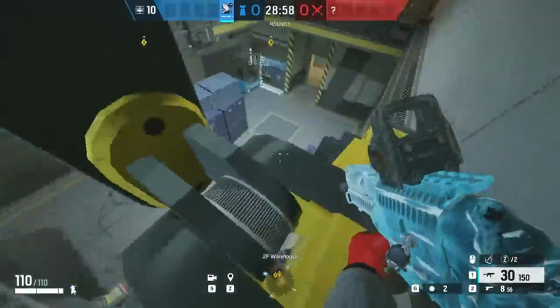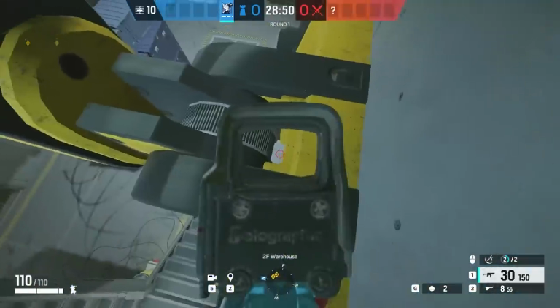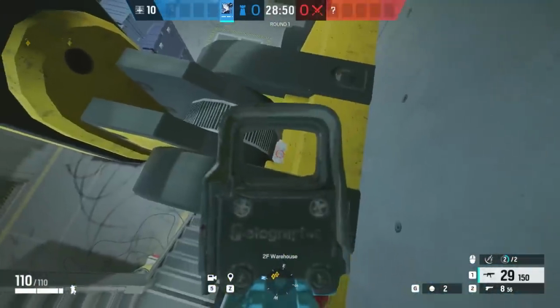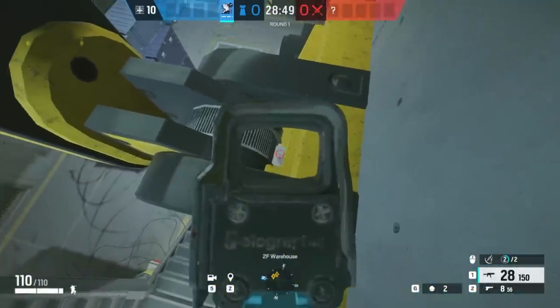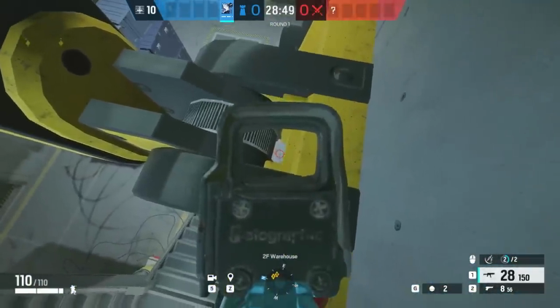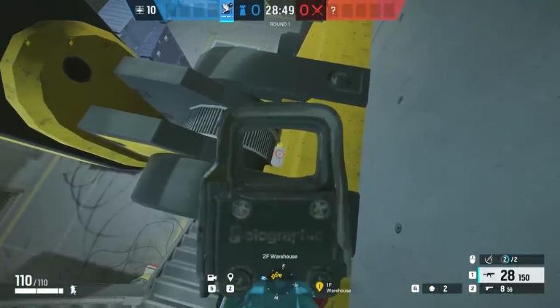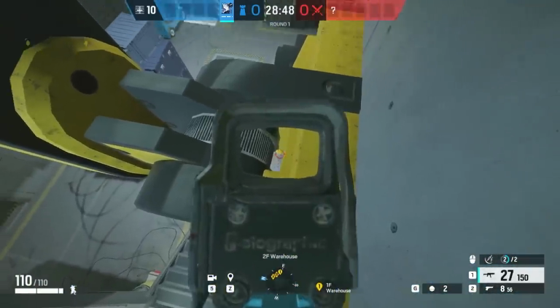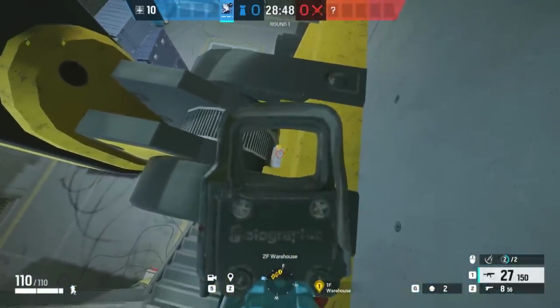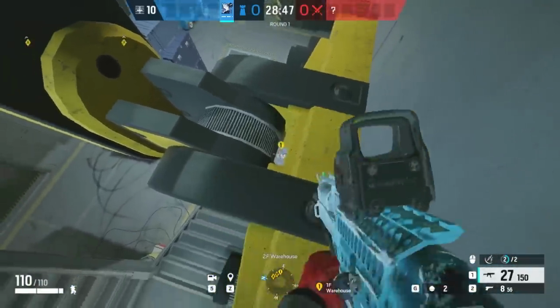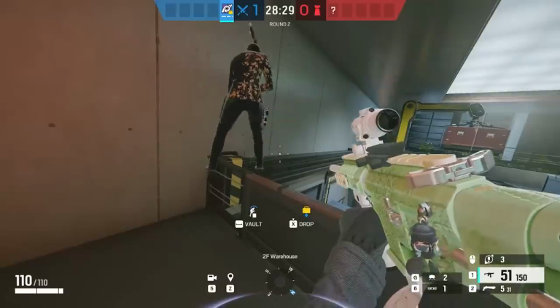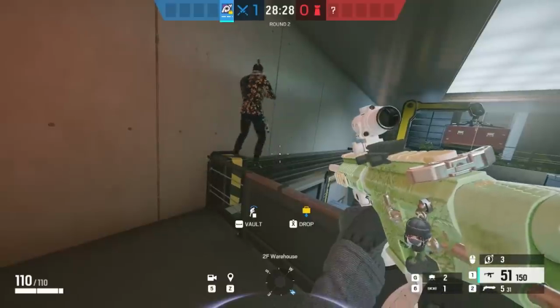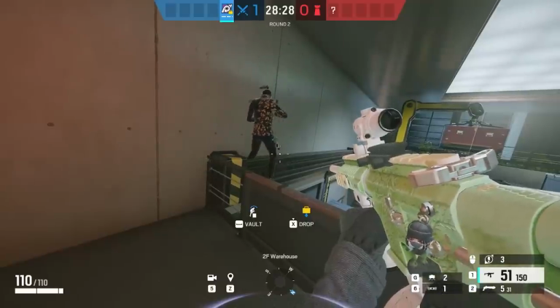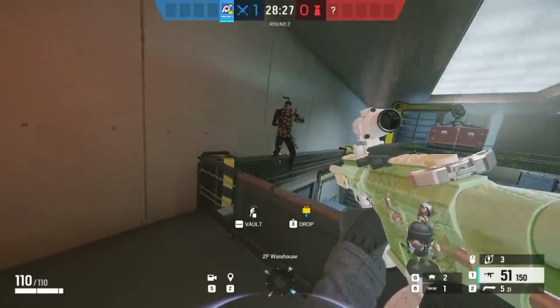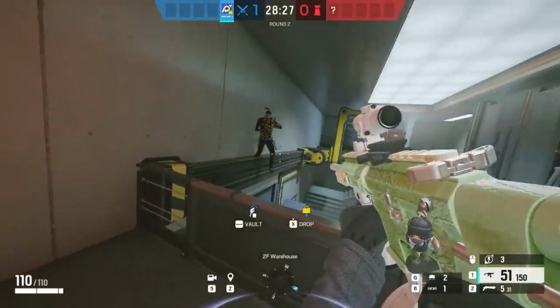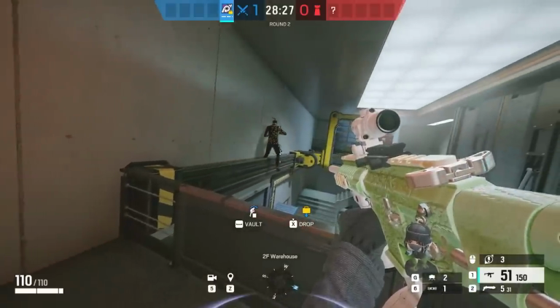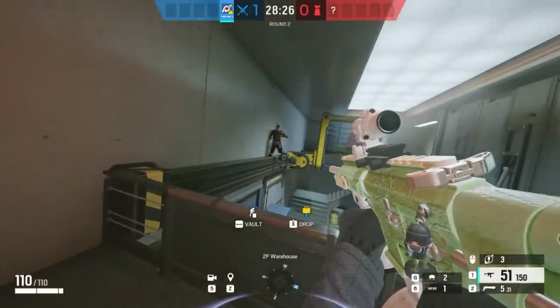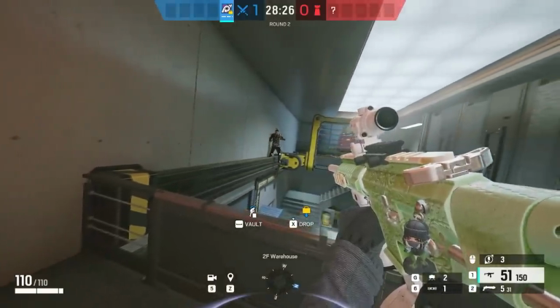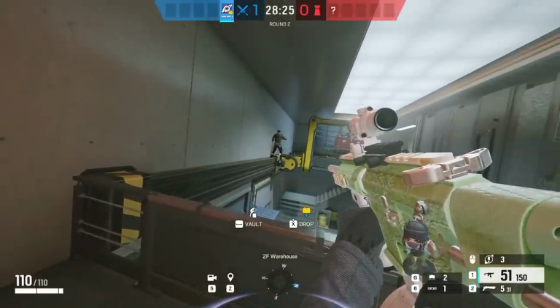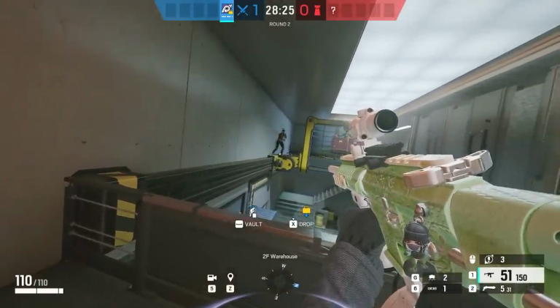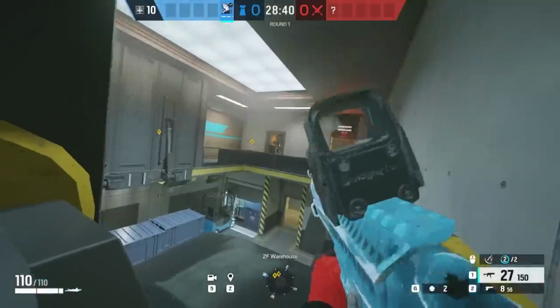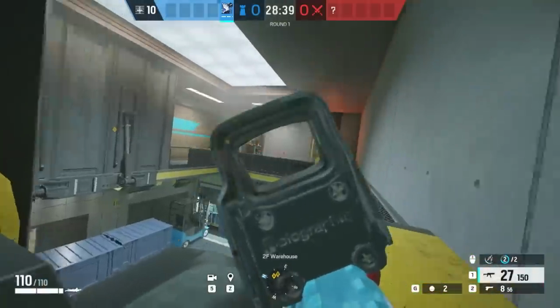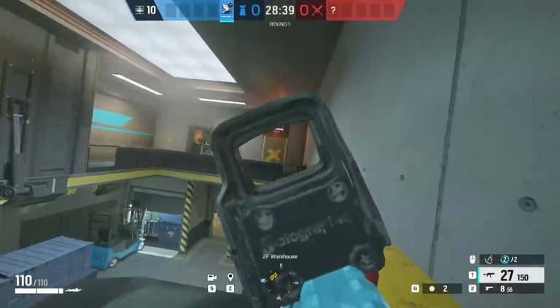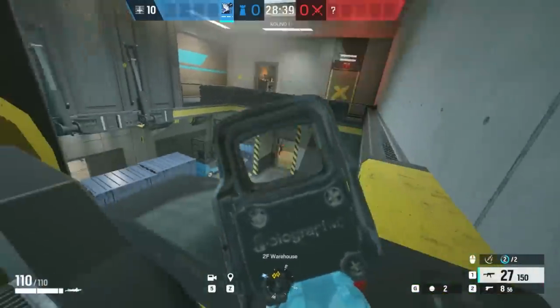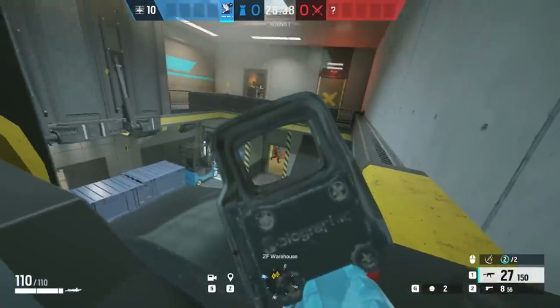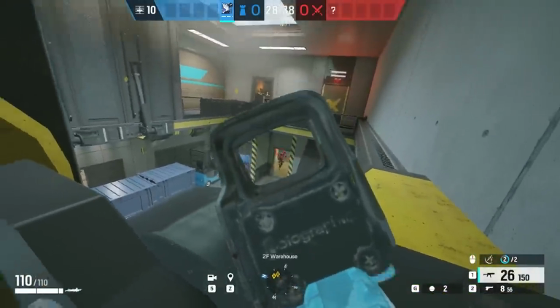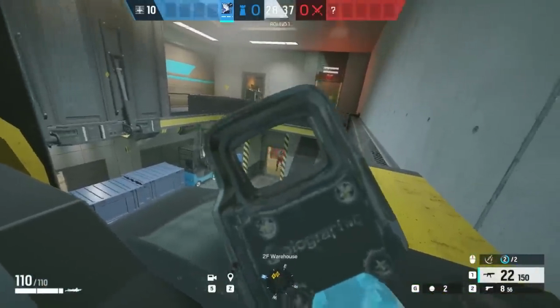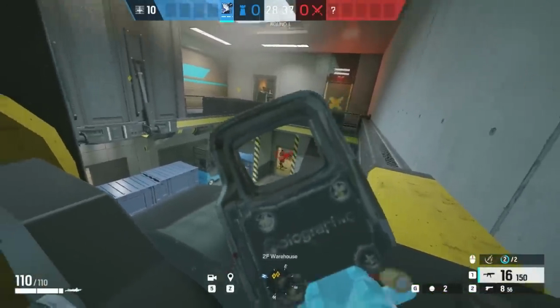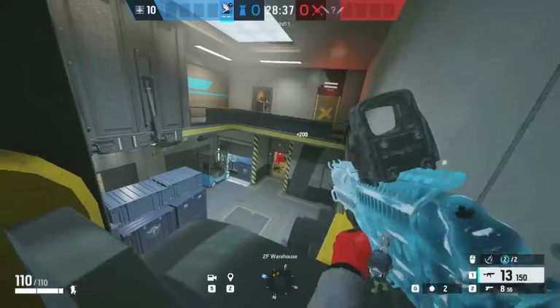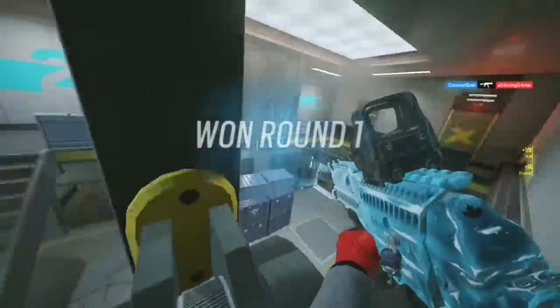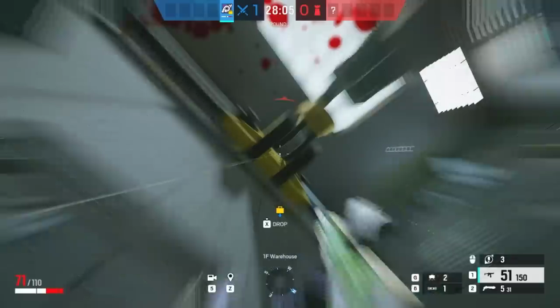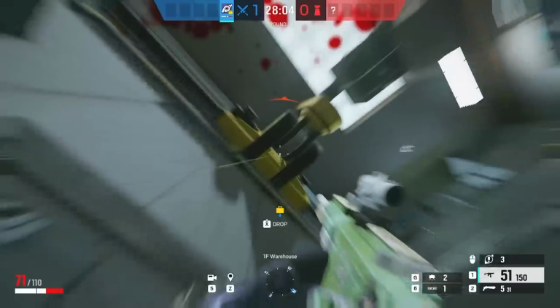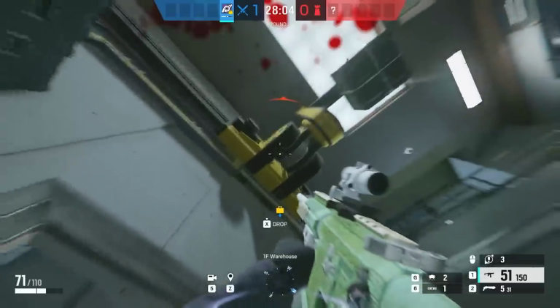Once you get to the edge by the wall, you're going to want to sprint forward until you feel your character drop and then keep pushing forward and you will glide across to become the claw. There's a bunch of different angles that nobody's going to expect right now, and it's probably the best spot that's currently in Siege.